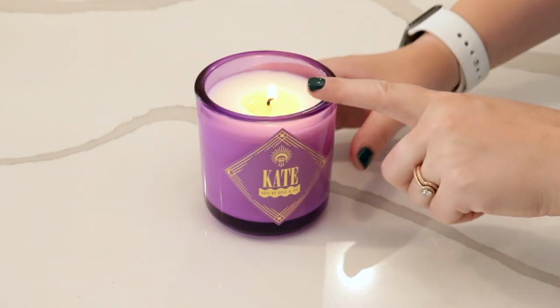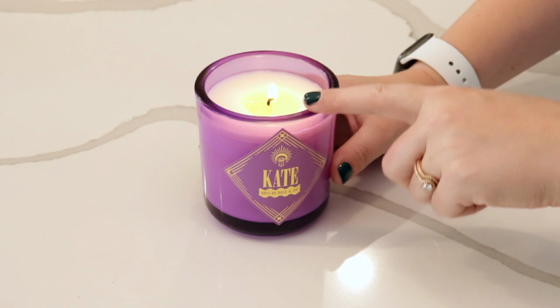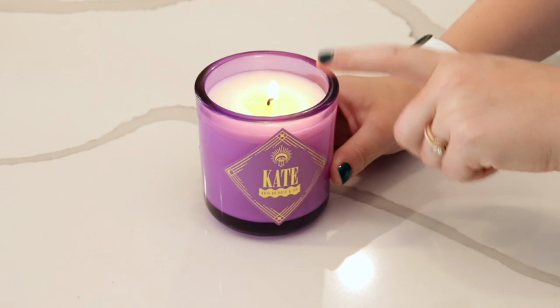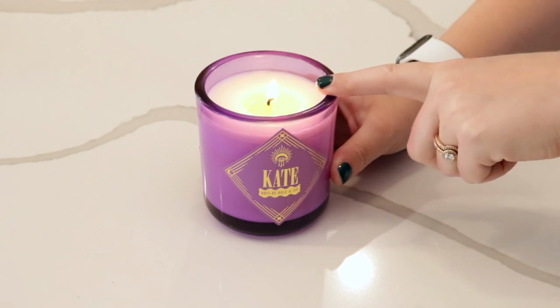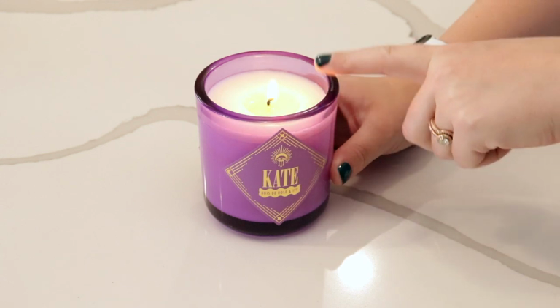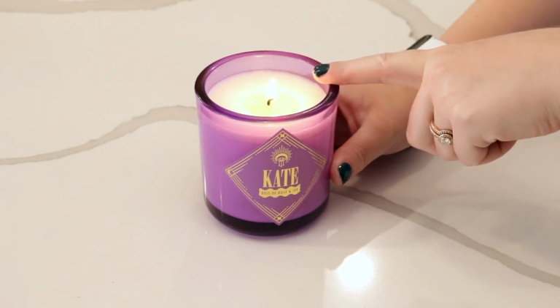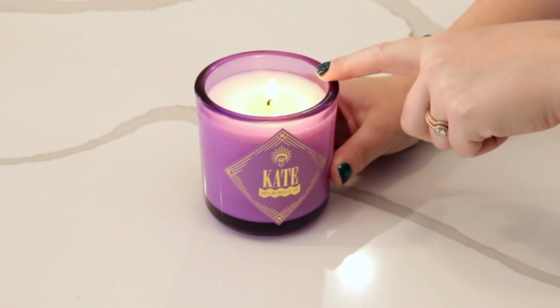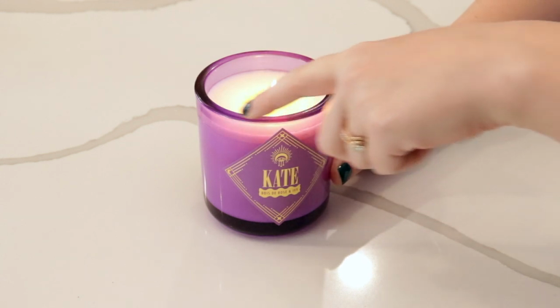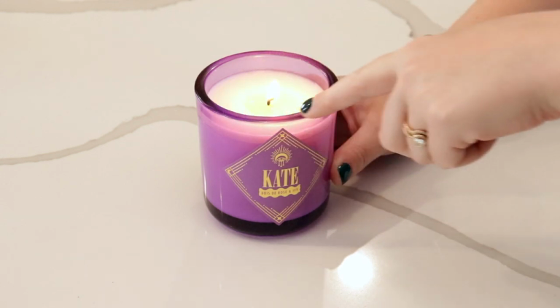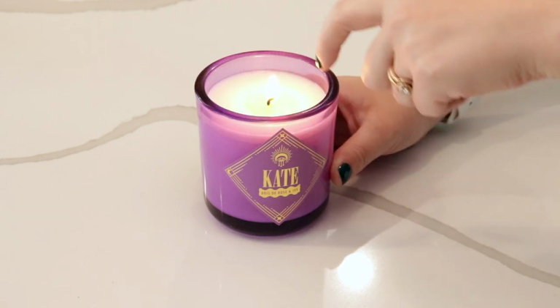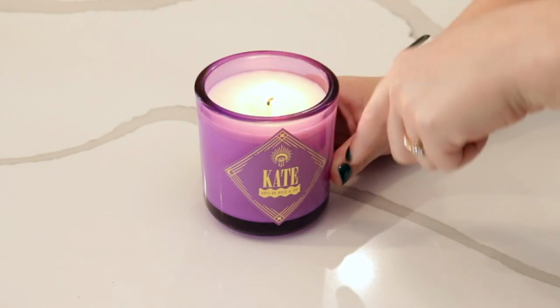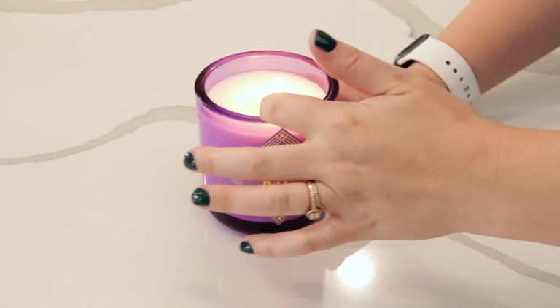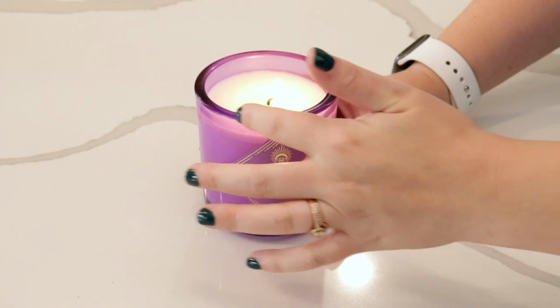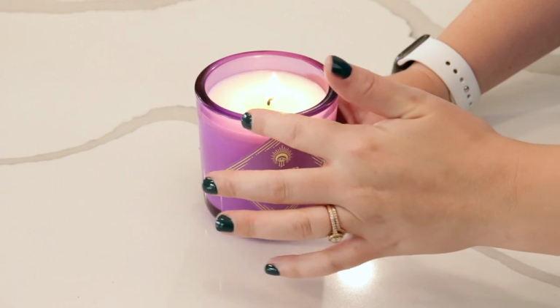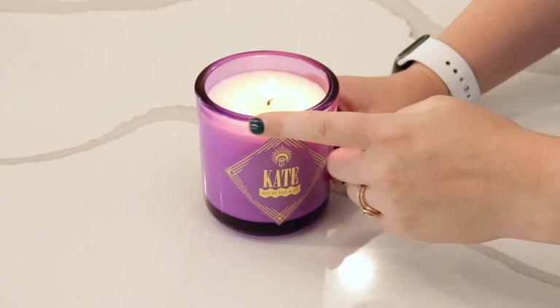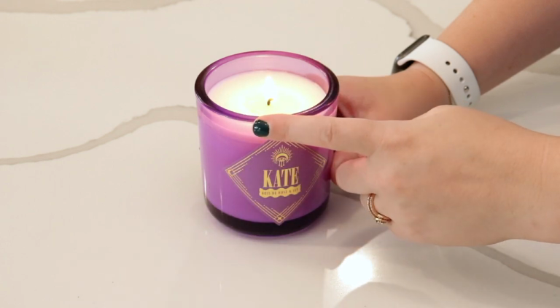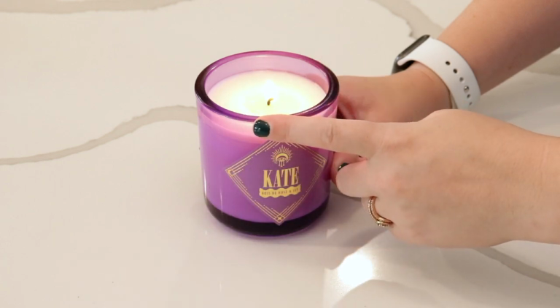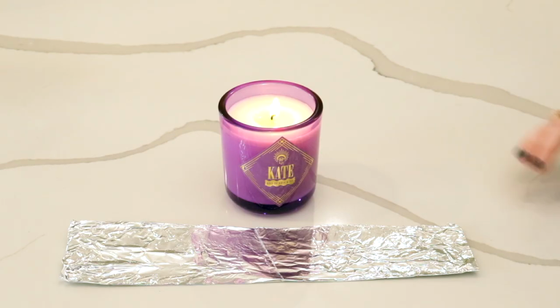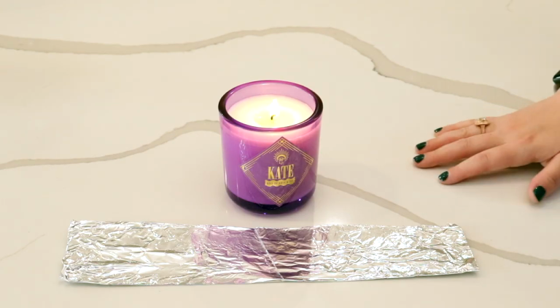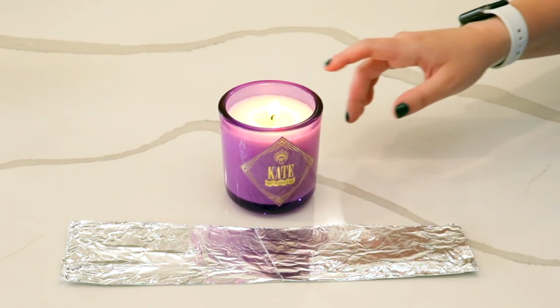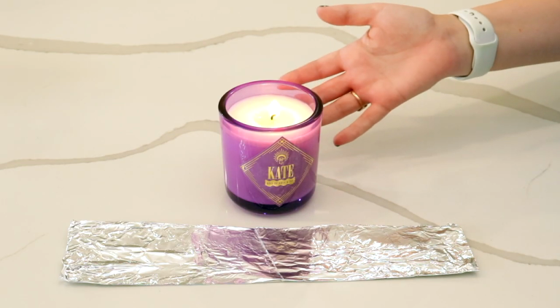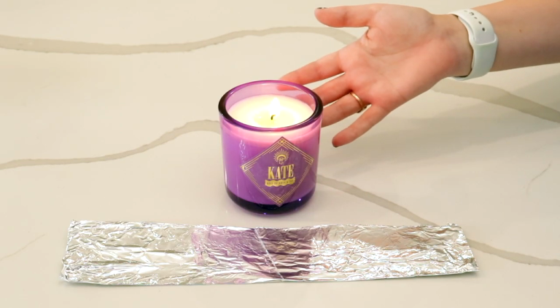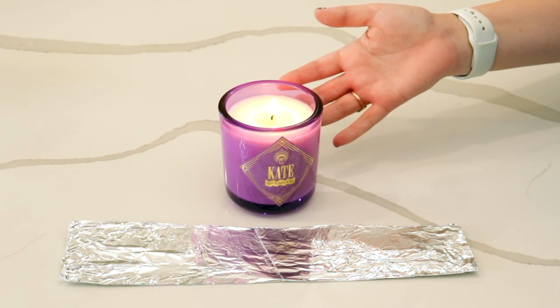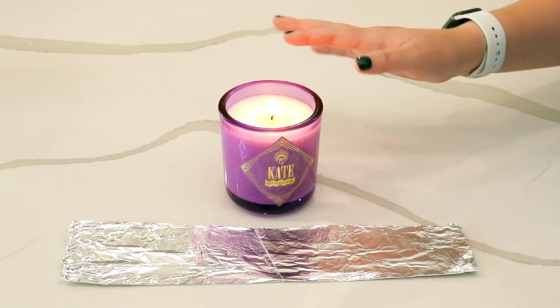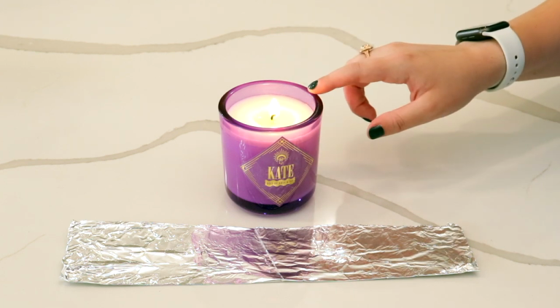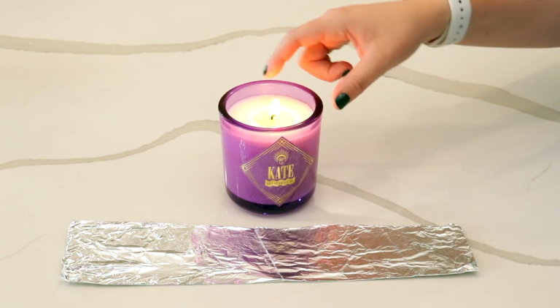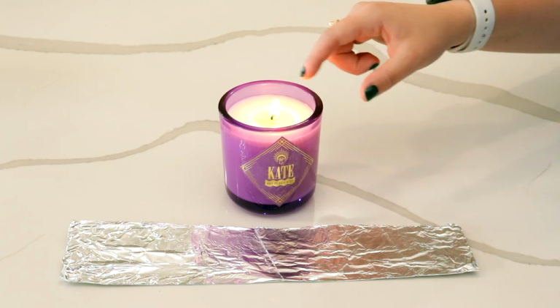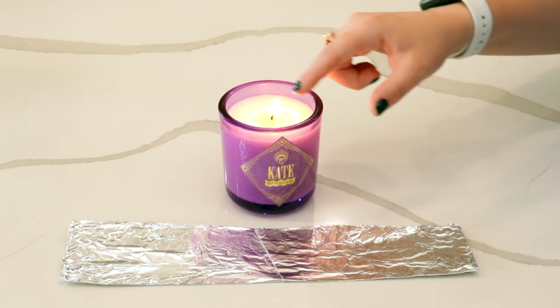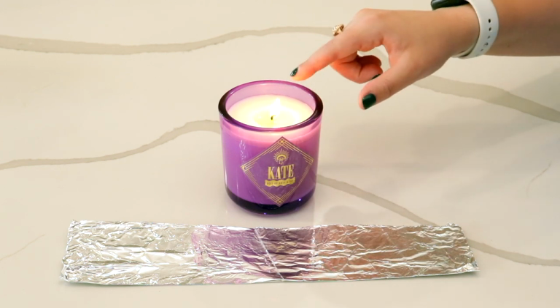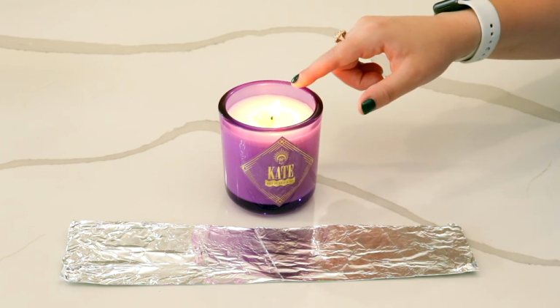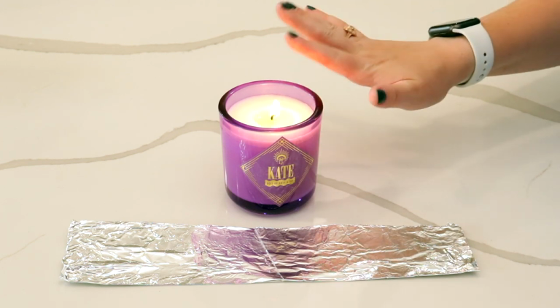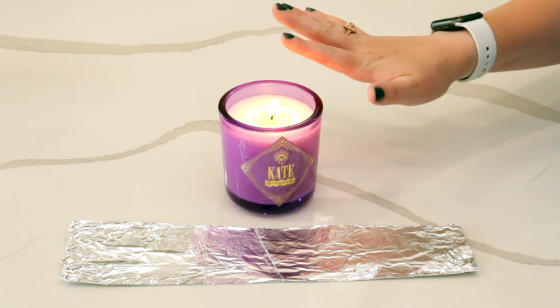Just so you know, if you burn it out here and you relight it, it can create a memory ring and then it can tunnel burn — and the wax on the edge might not burn all the way. In the event that you do have to blow out your candle and let it dry with not a completely melted surface, we can fix that.